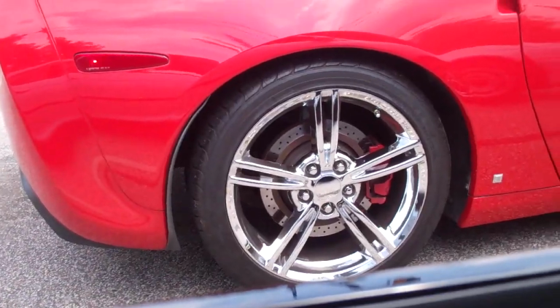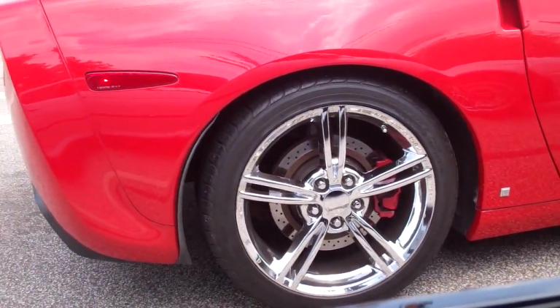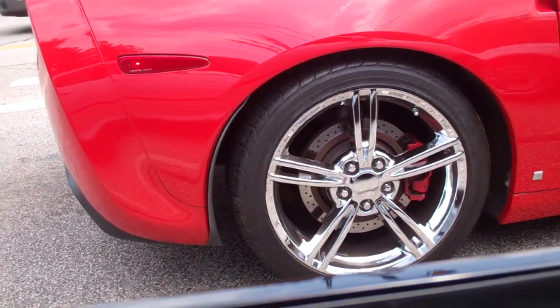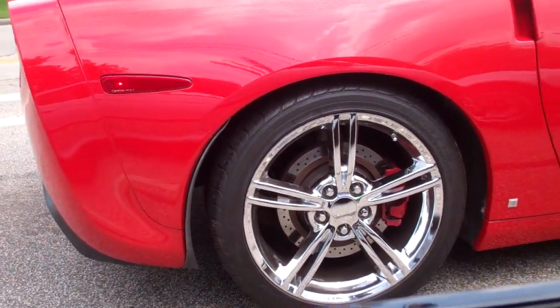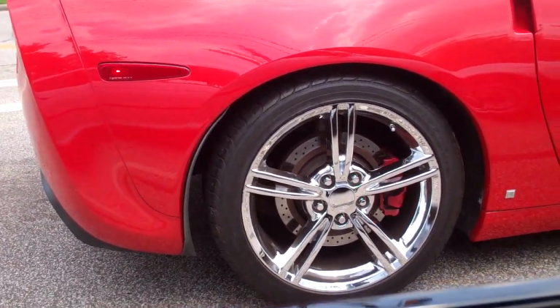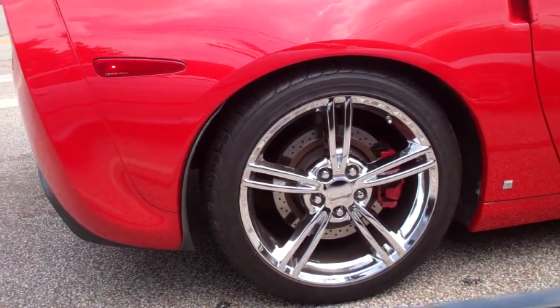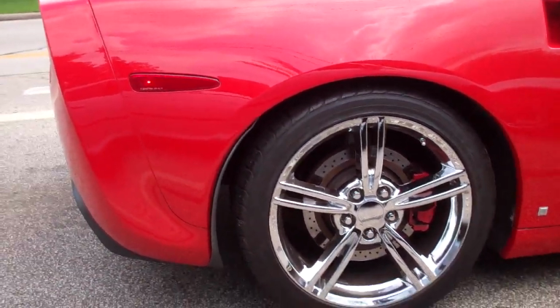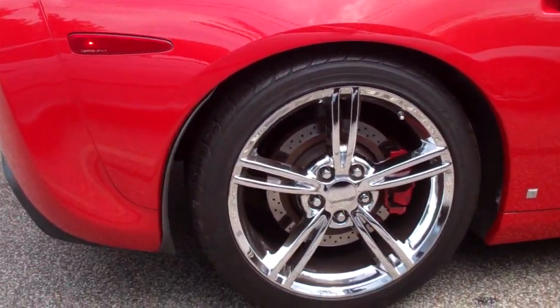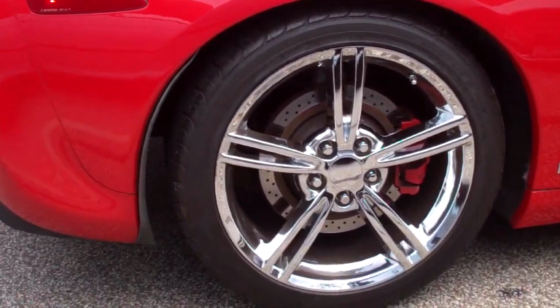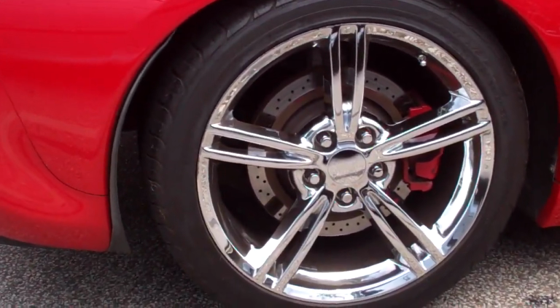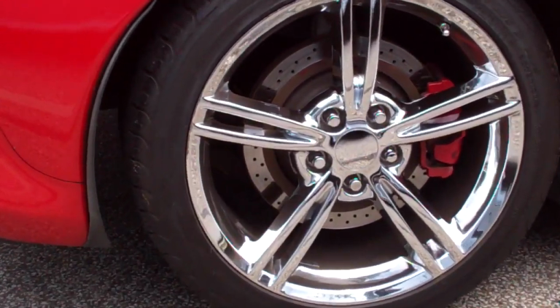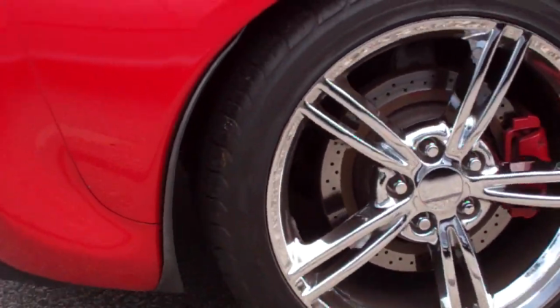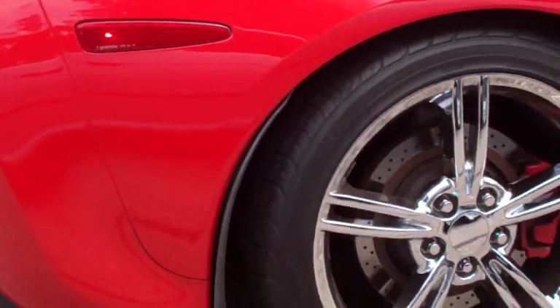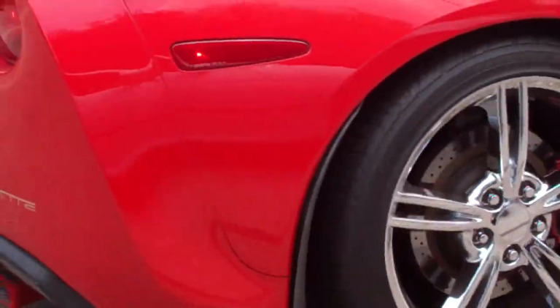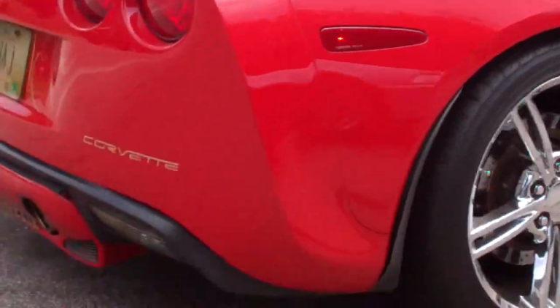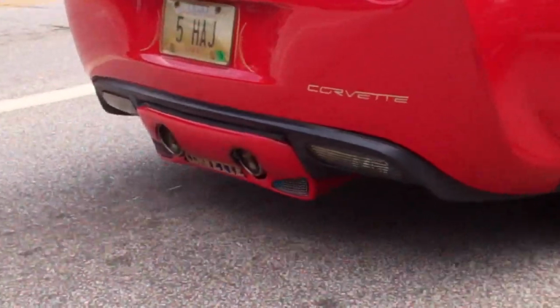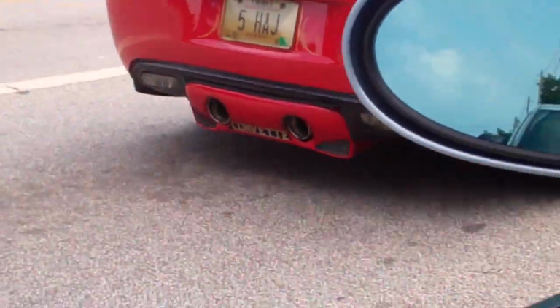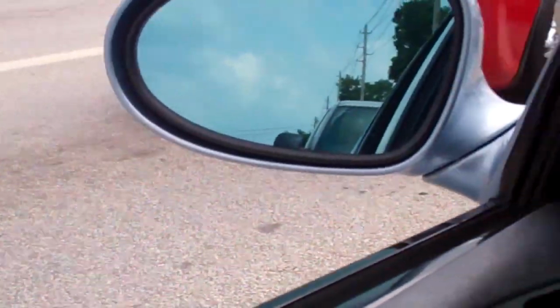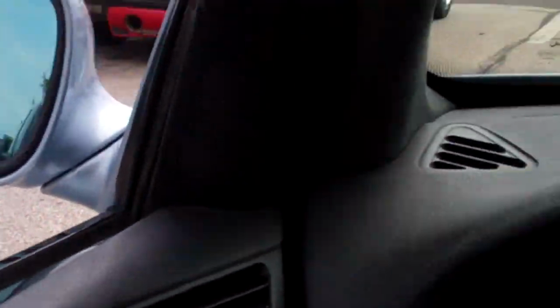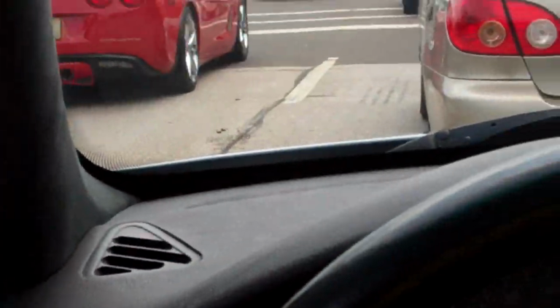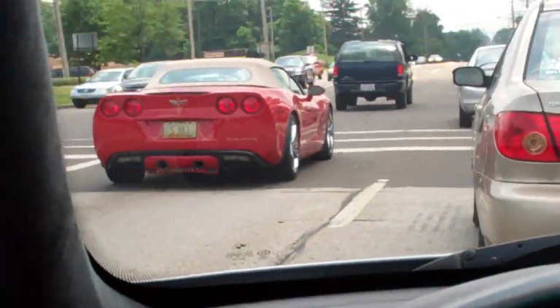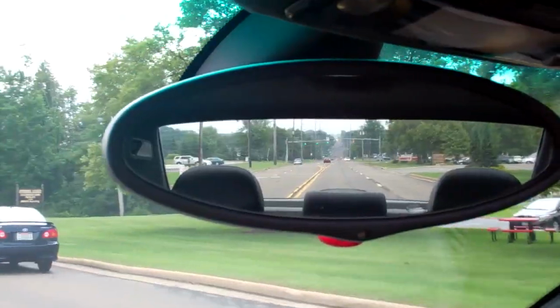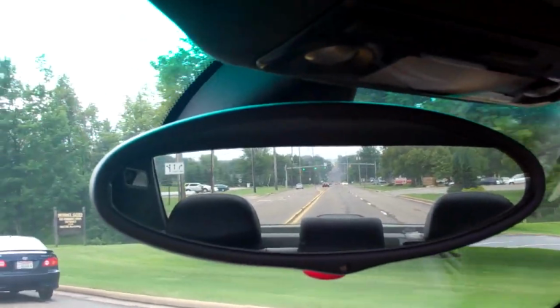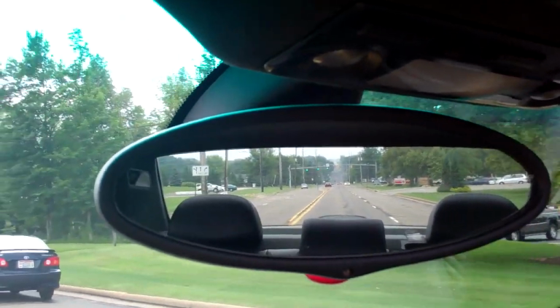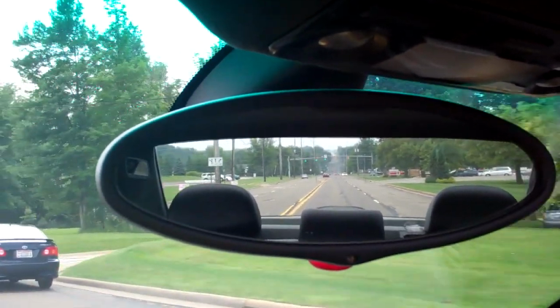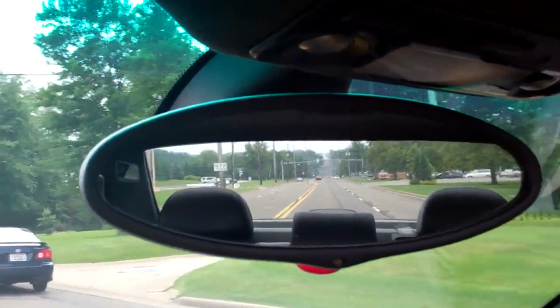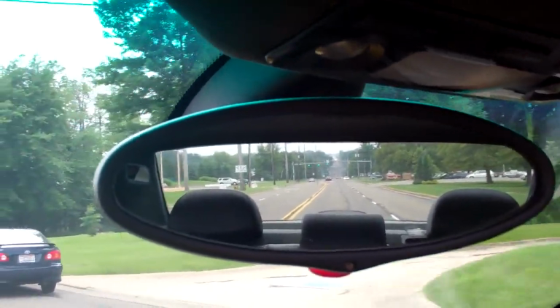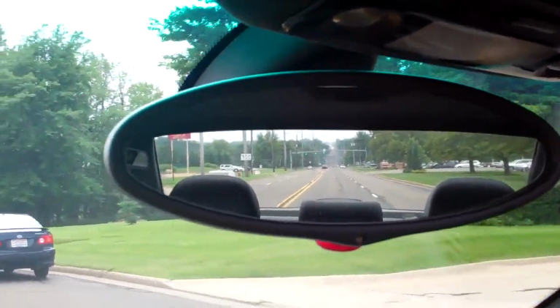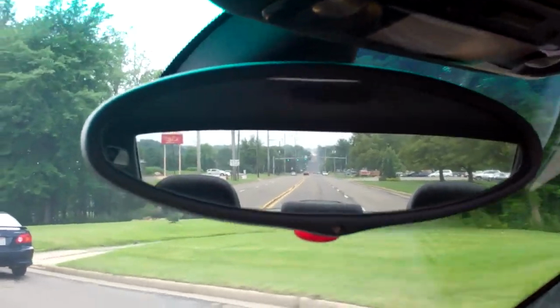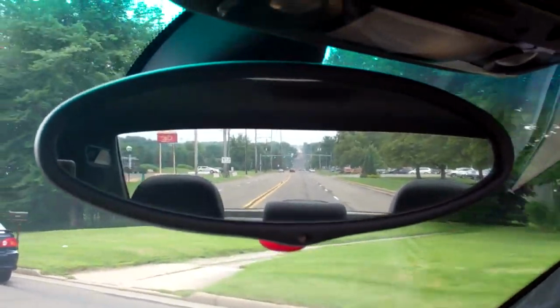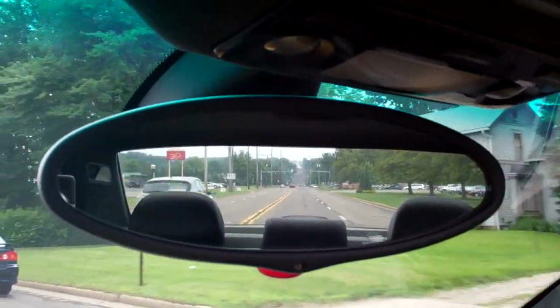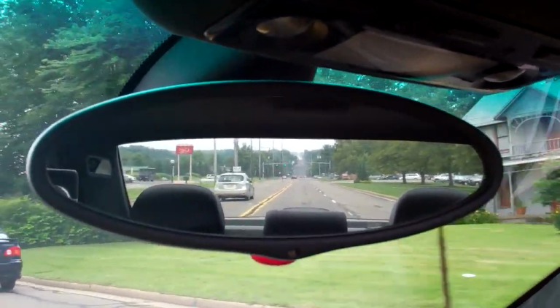Look at the size of that brake caliper — about an inch width of rotor. You guys see that red dot at the bottom of the hill? That's what happens to Corvettes.